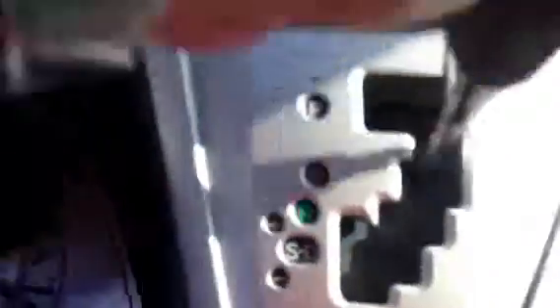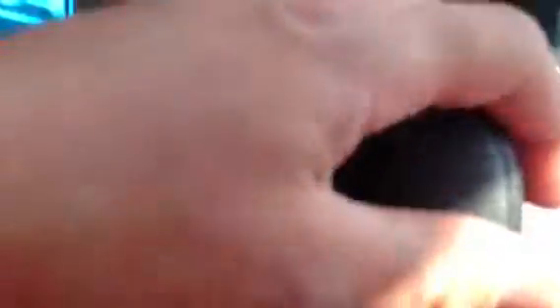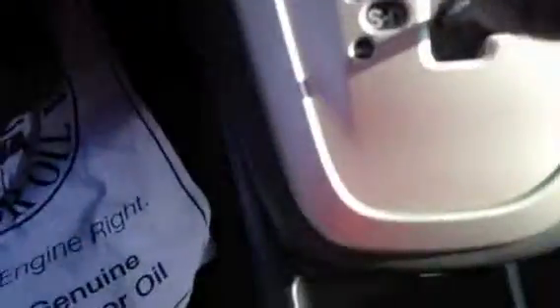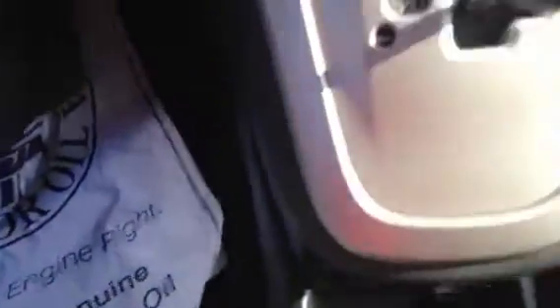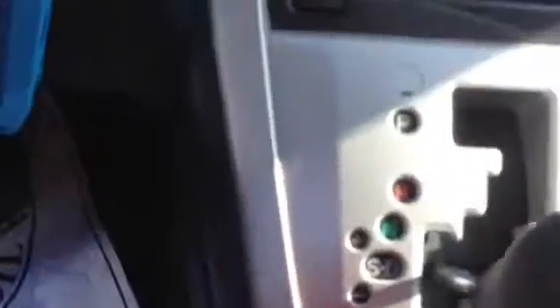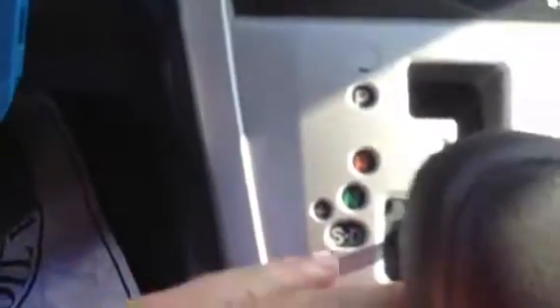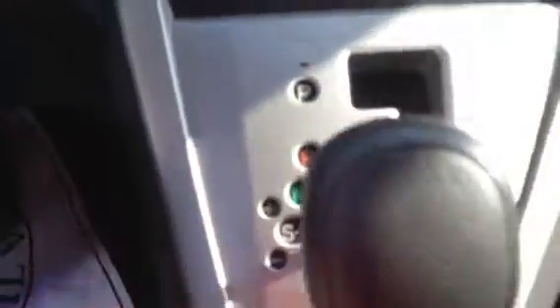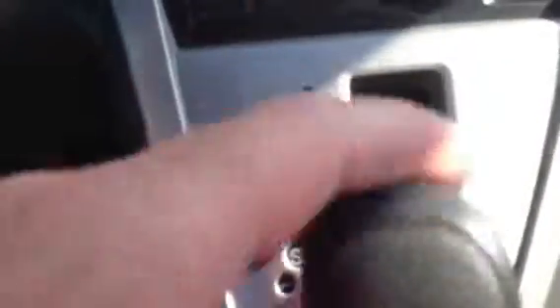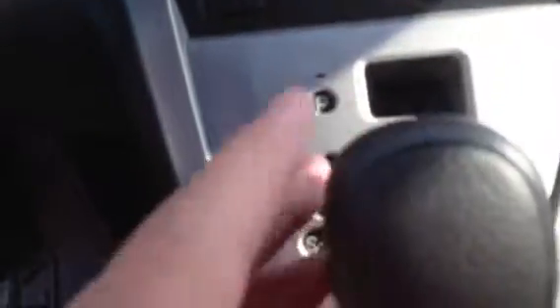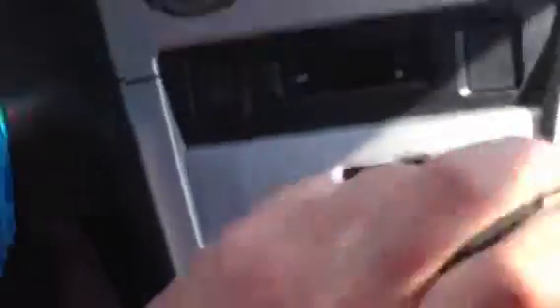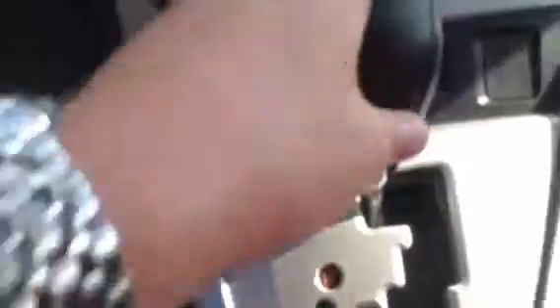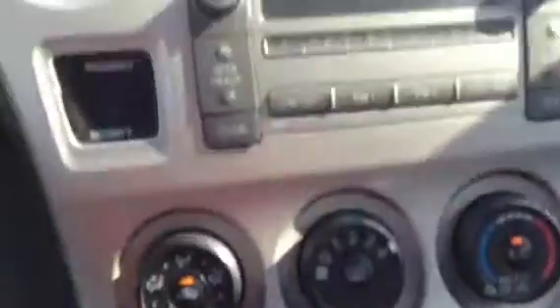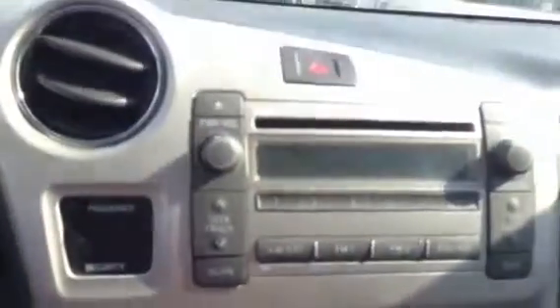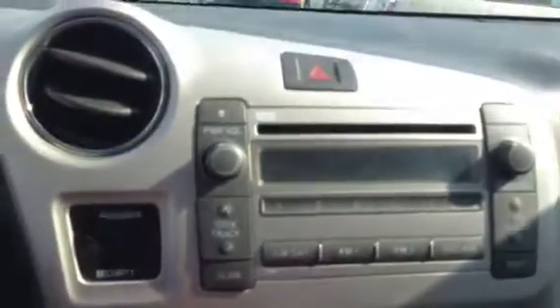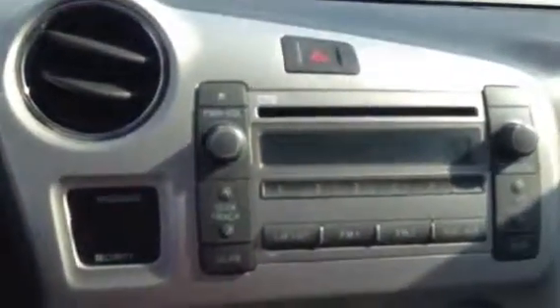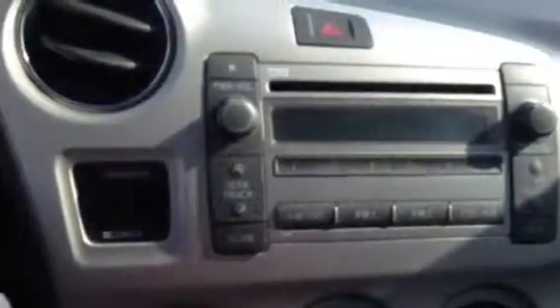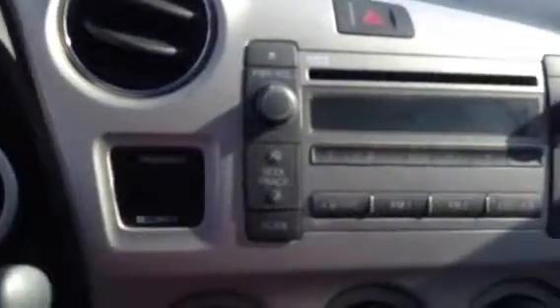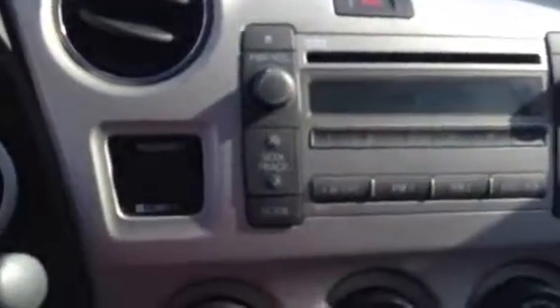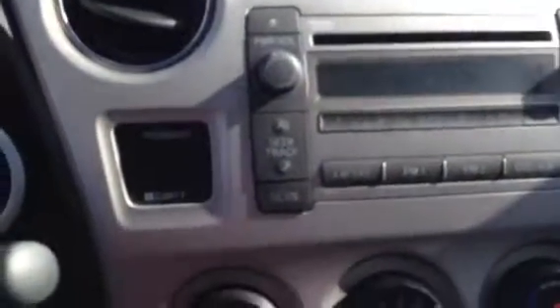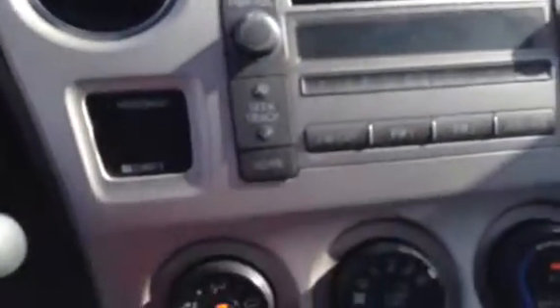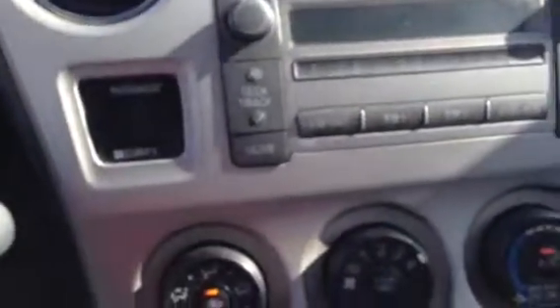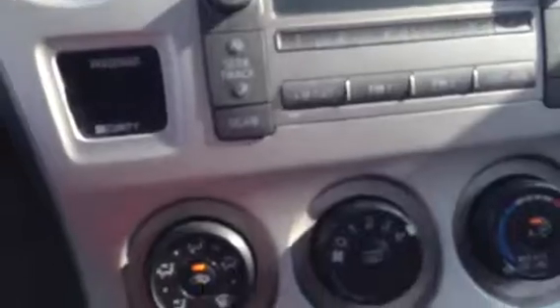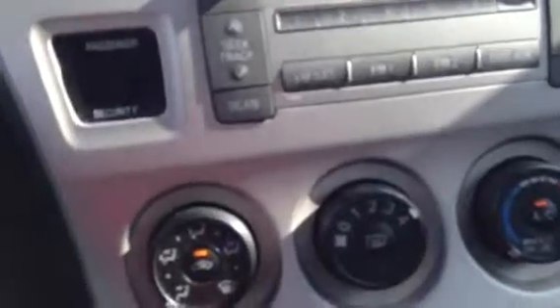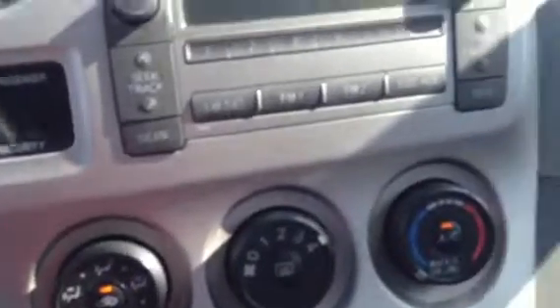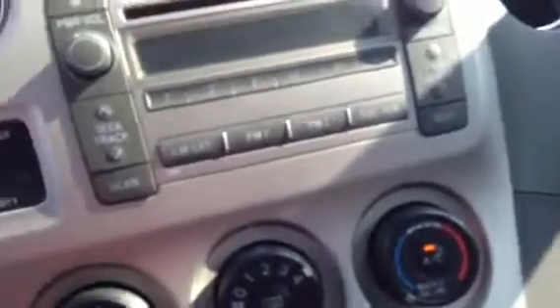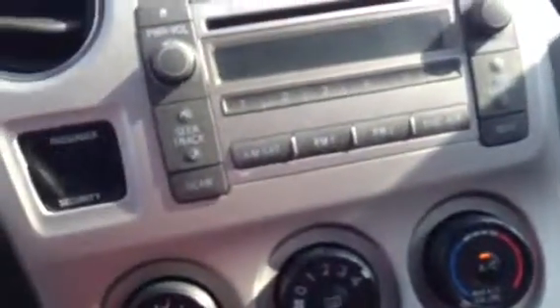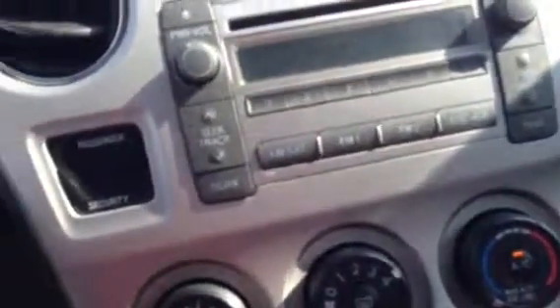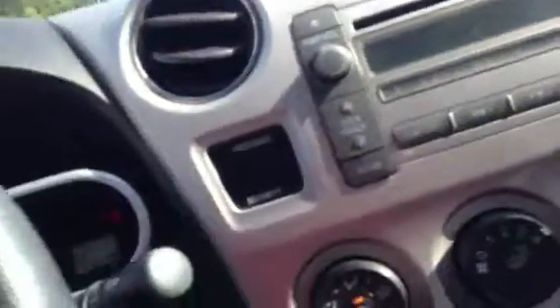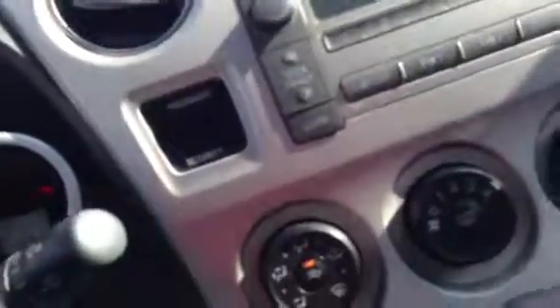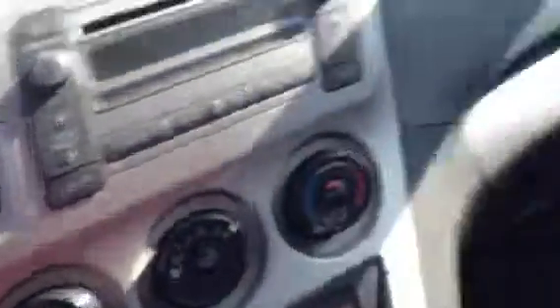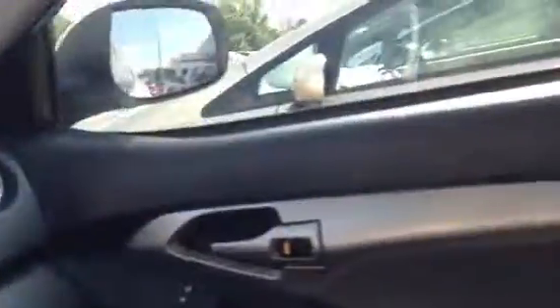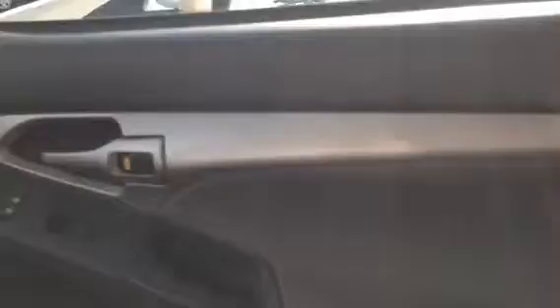Right here you do have sequential shifting. So you click it up to go up a gear, down to go down a gear. And someone really took care of this vehicle — it's in great shape, and the fabric looks great. No rips, tears, anything like that.